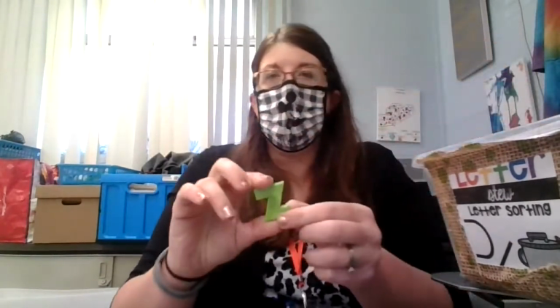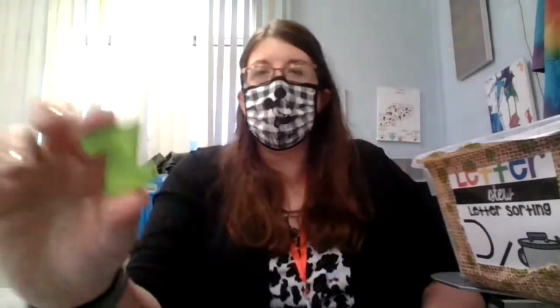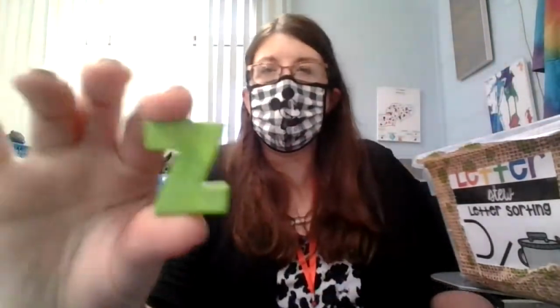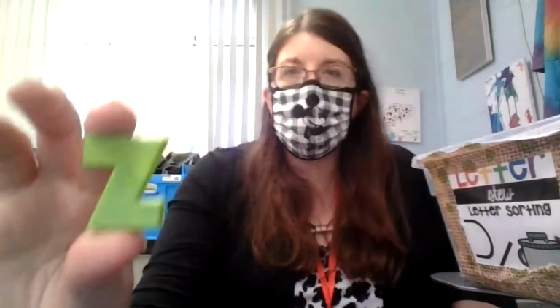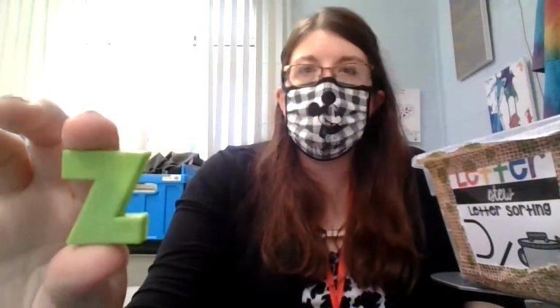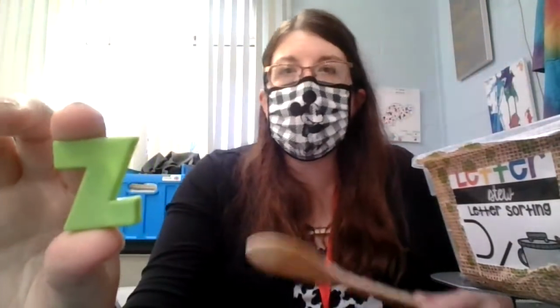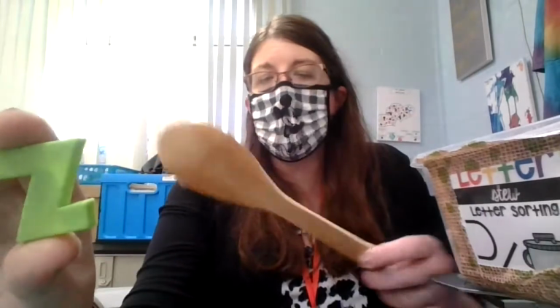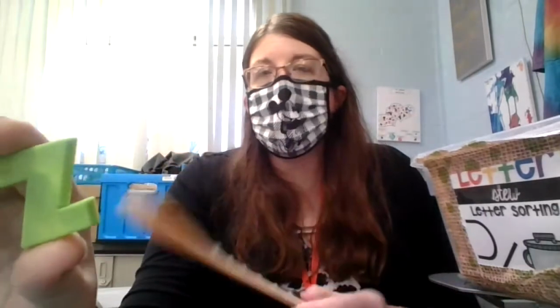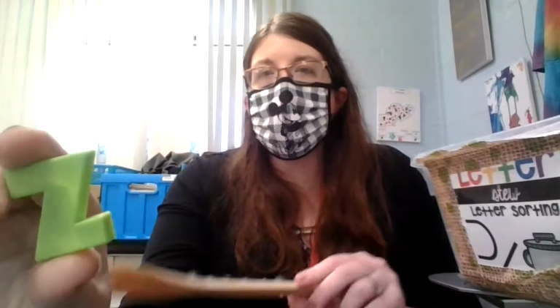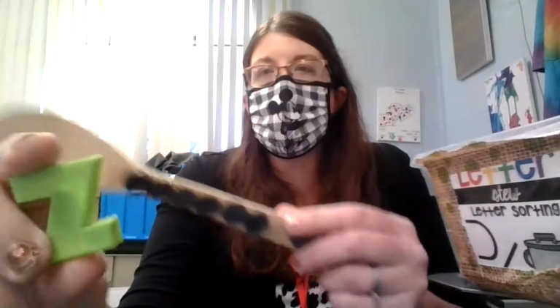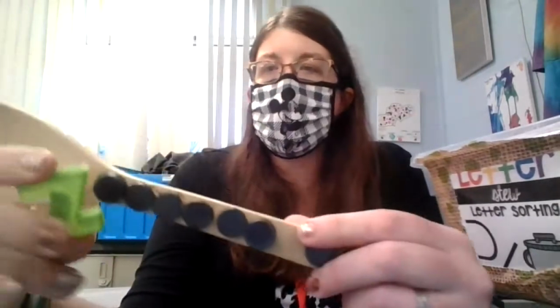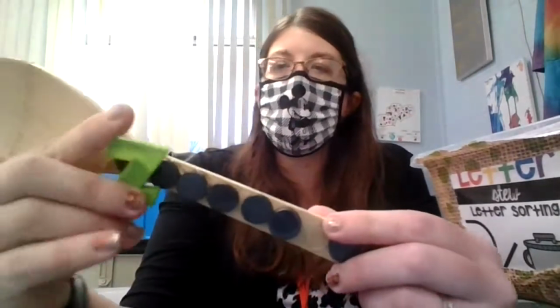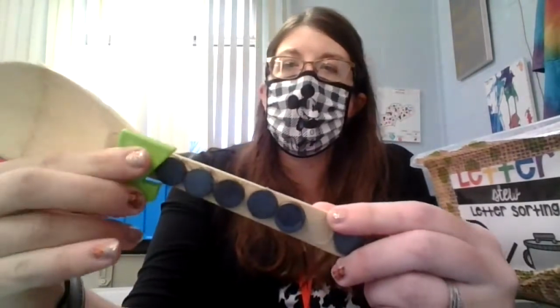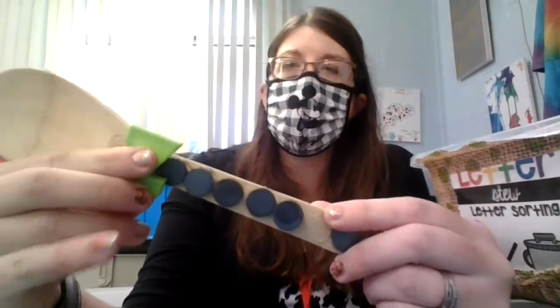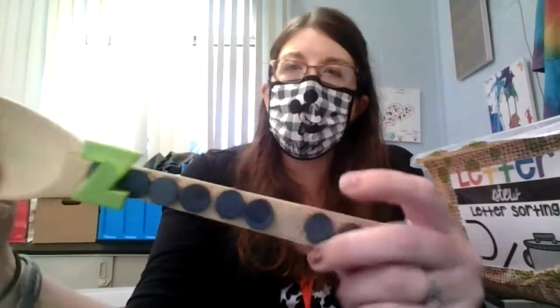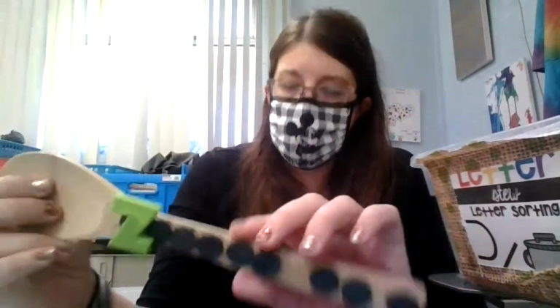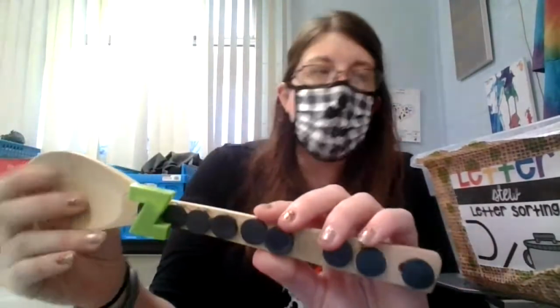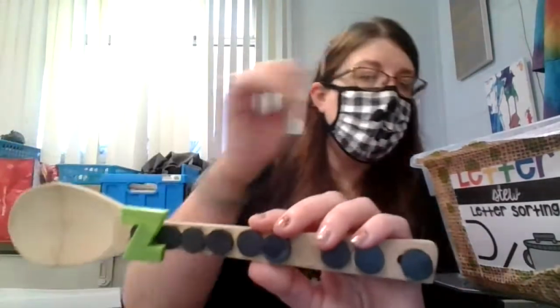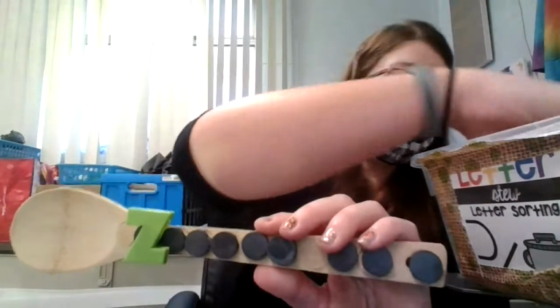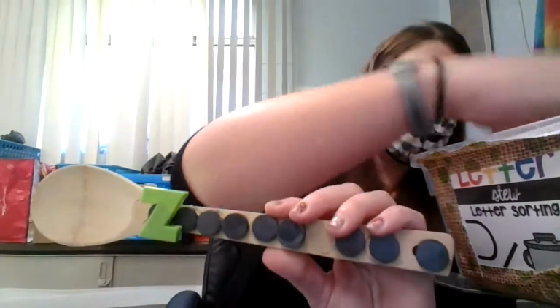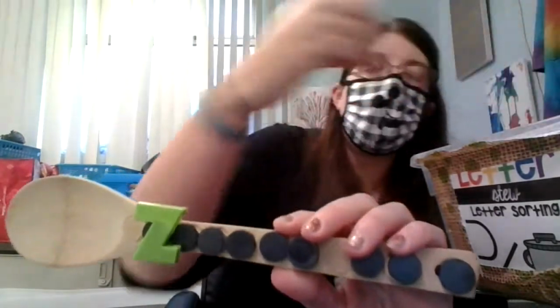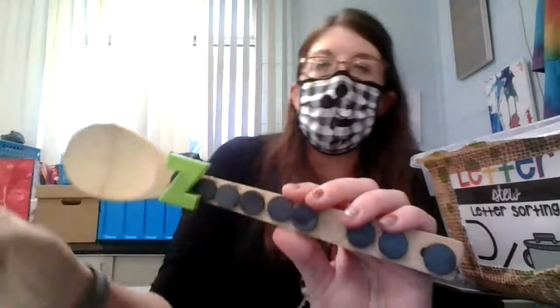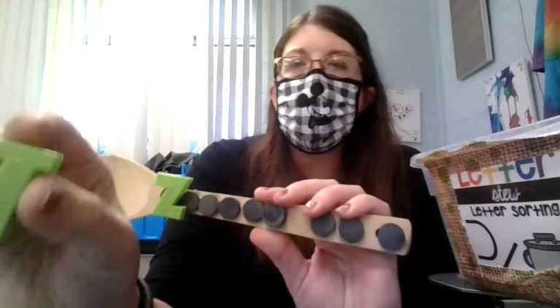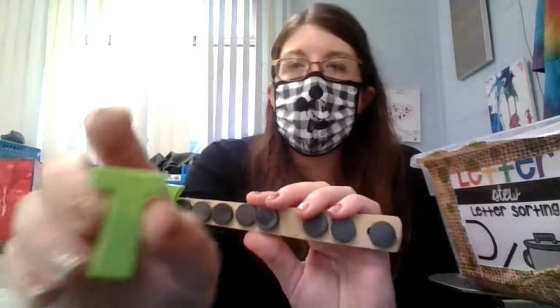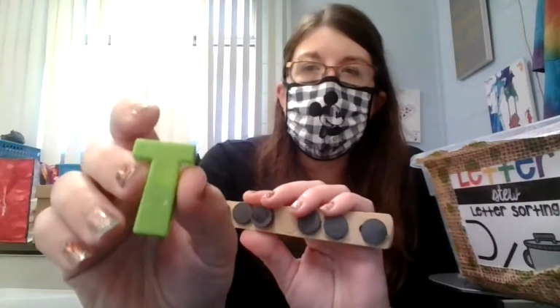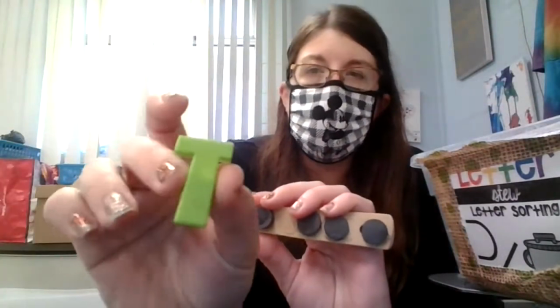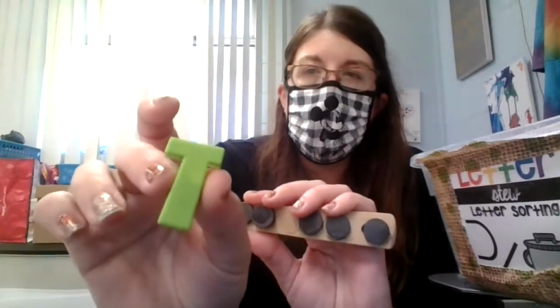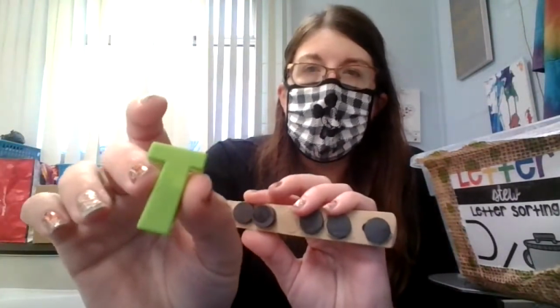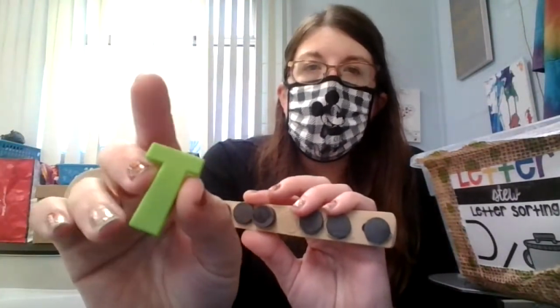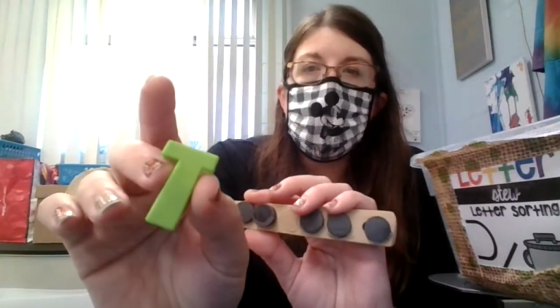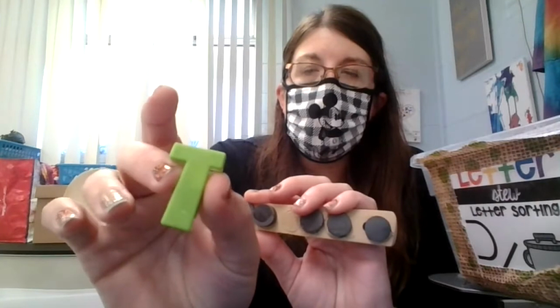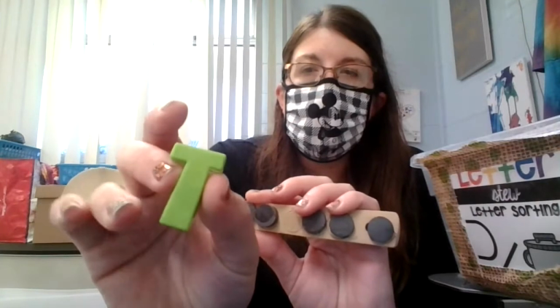What's this letter? Z. Z goes zzz. We're going to put it on our spoon. Next green letter I found, what is this? T goes t, t, t.